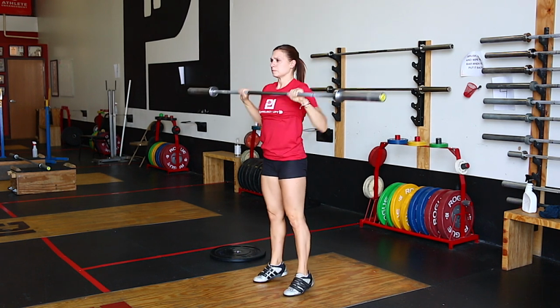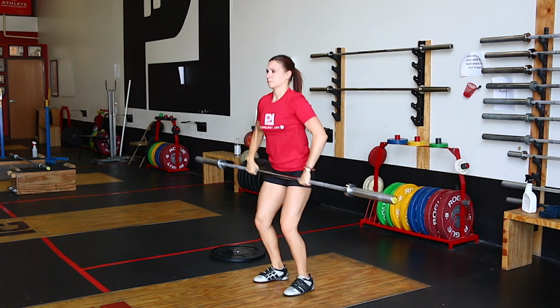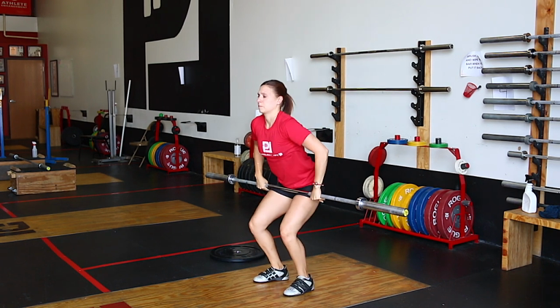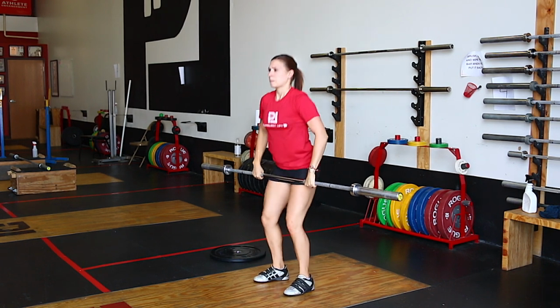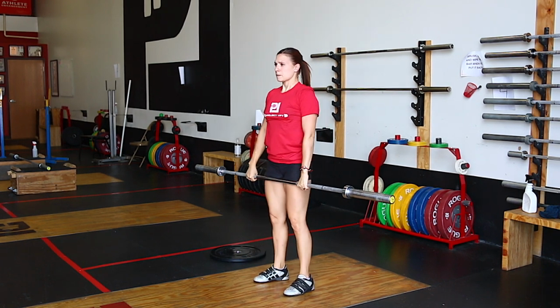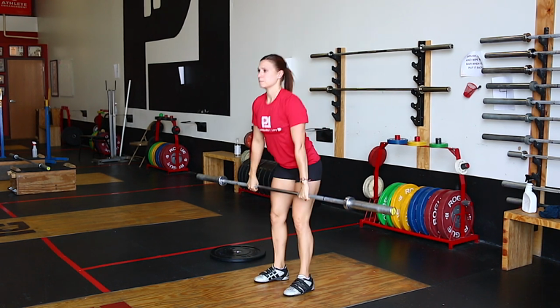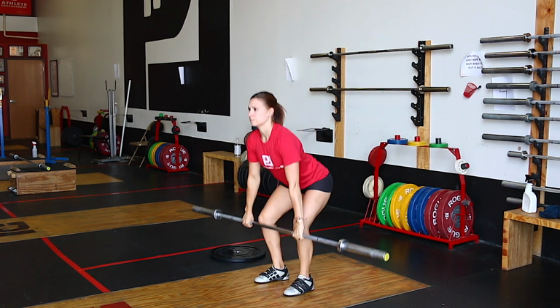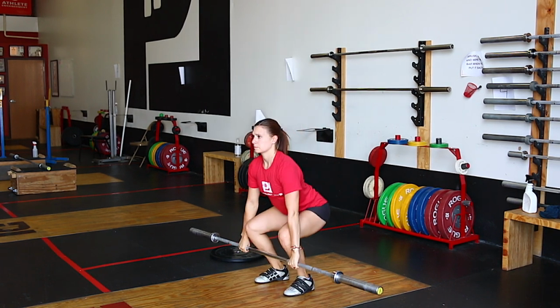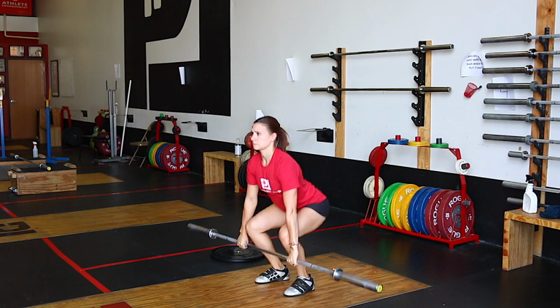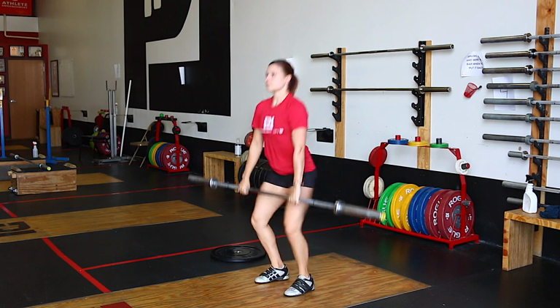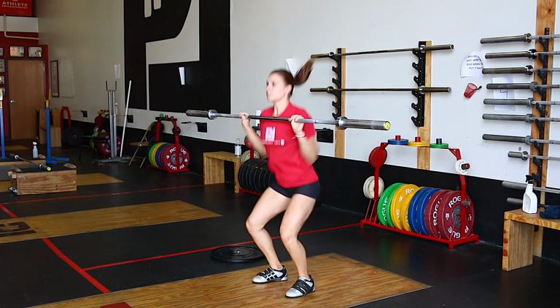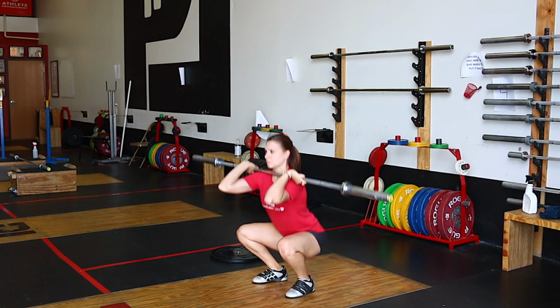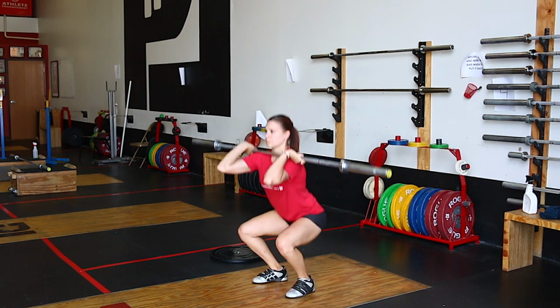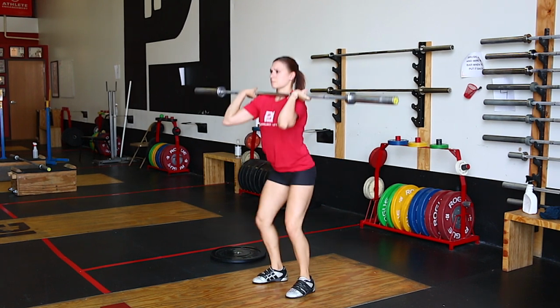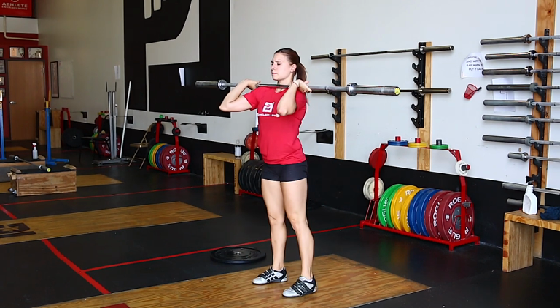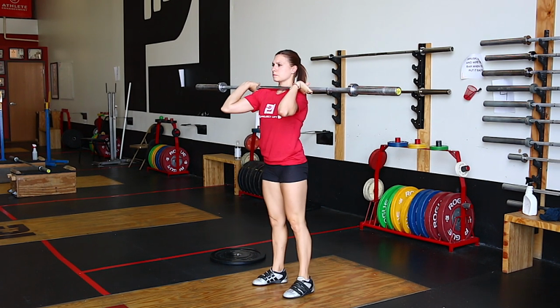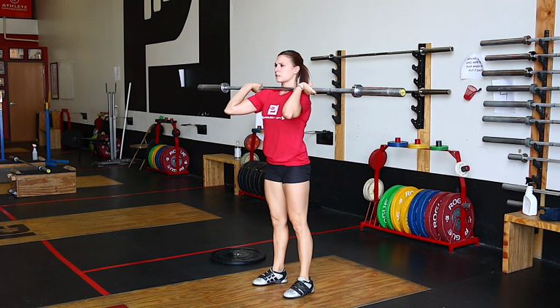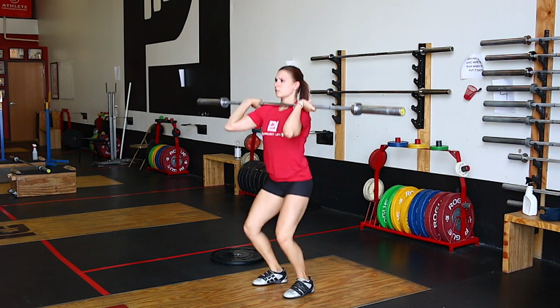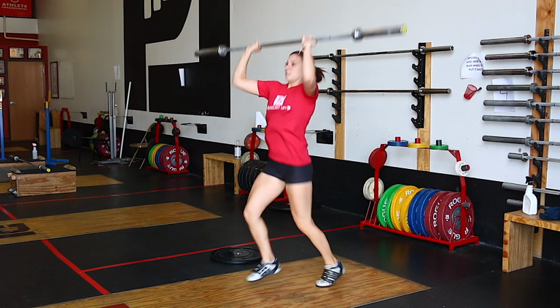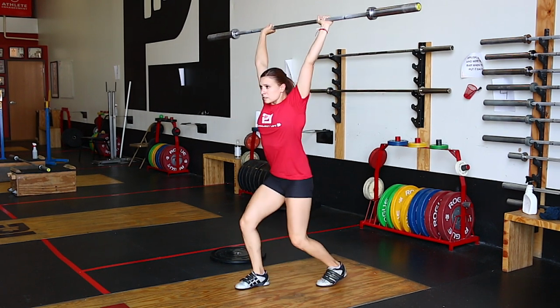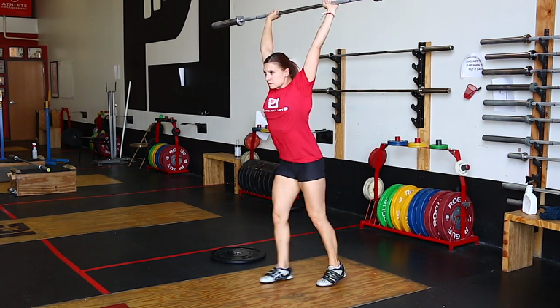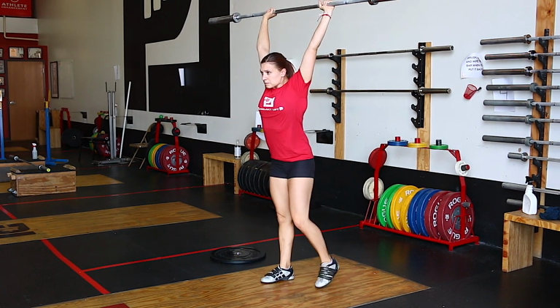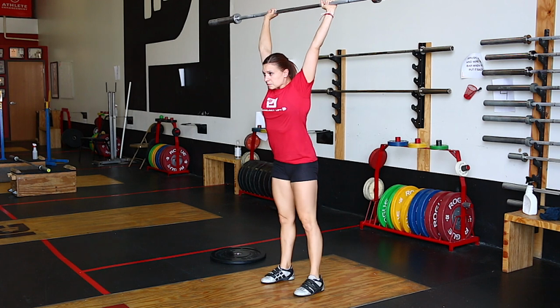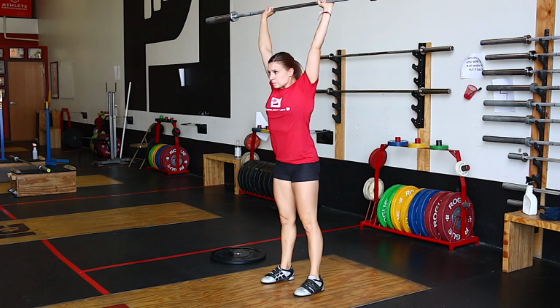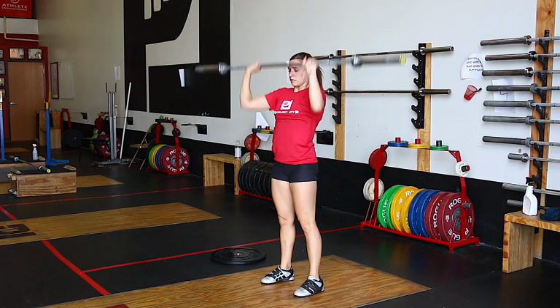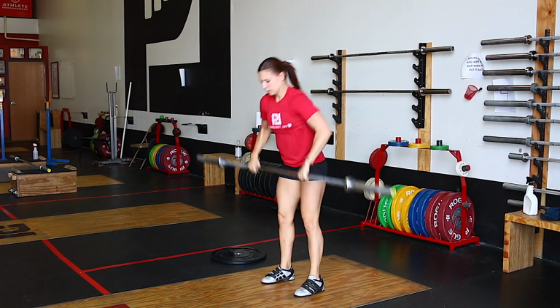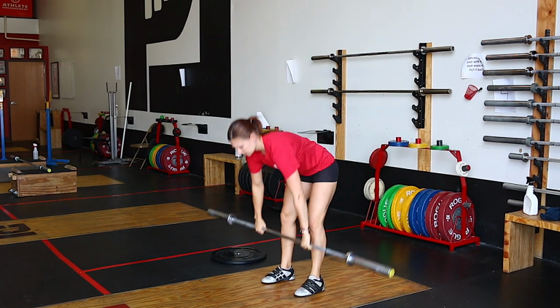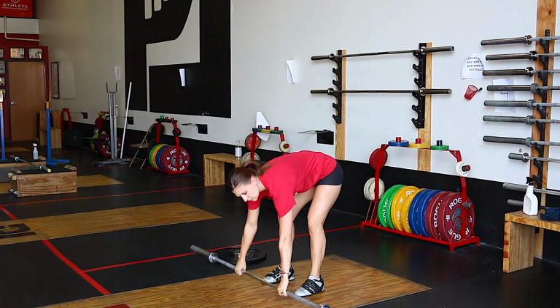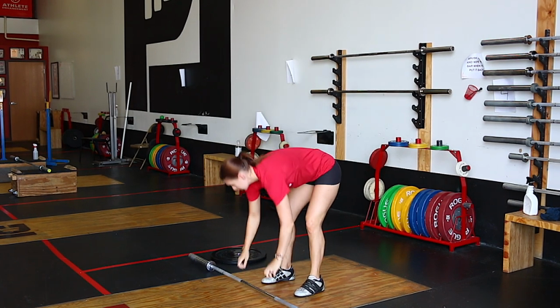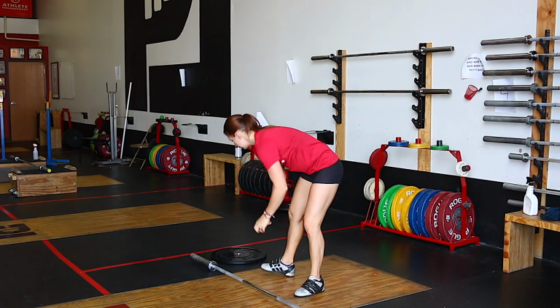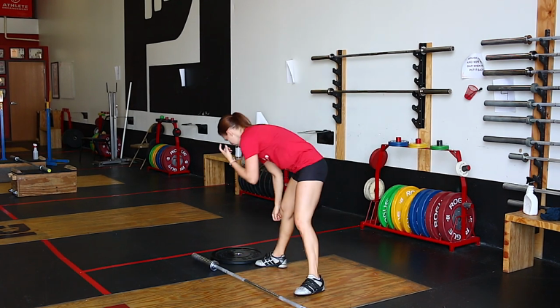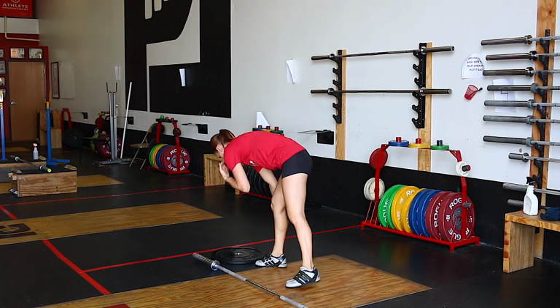Put very simply, by doing this well, you're able to put more force into the bar, lift more, and have control of your joints.